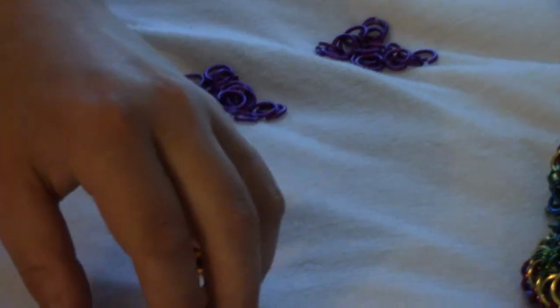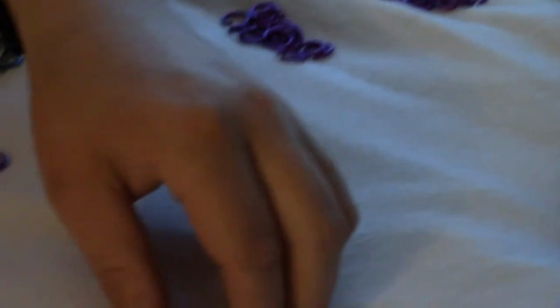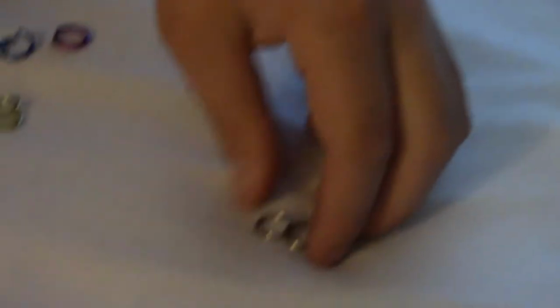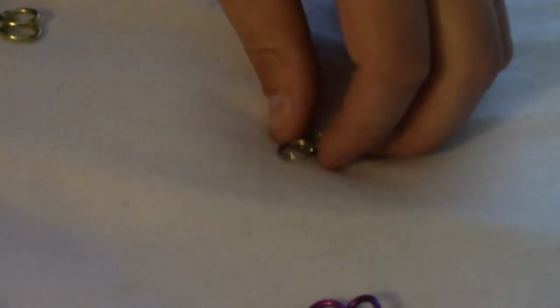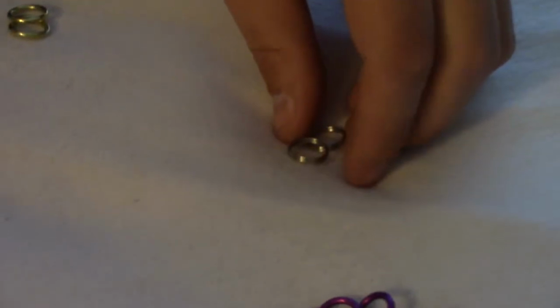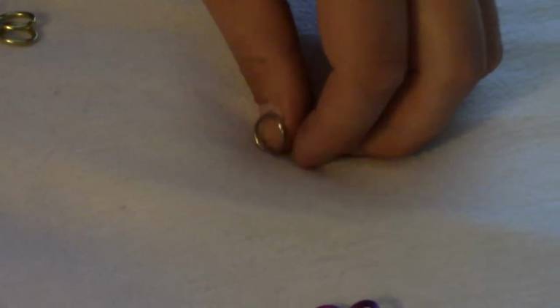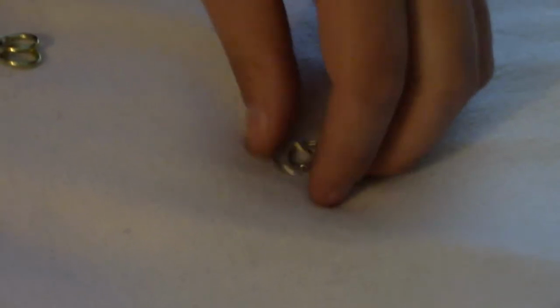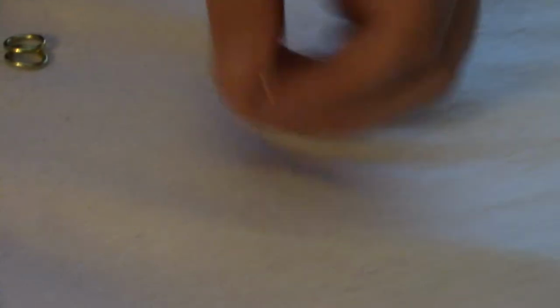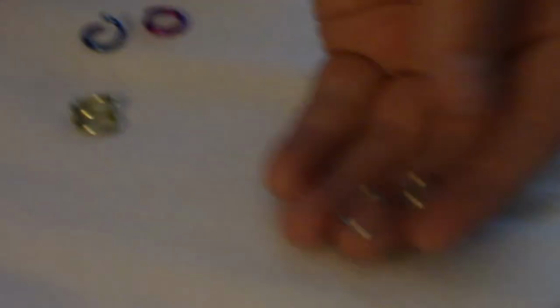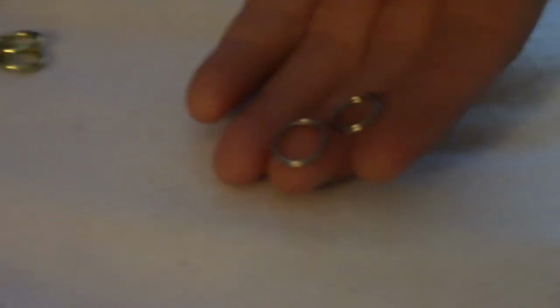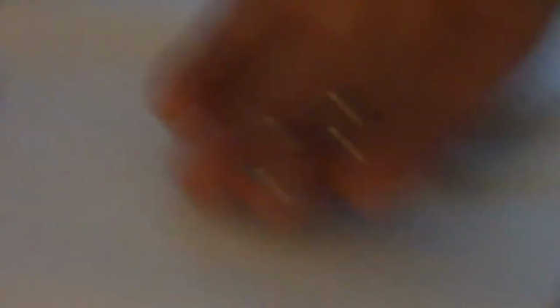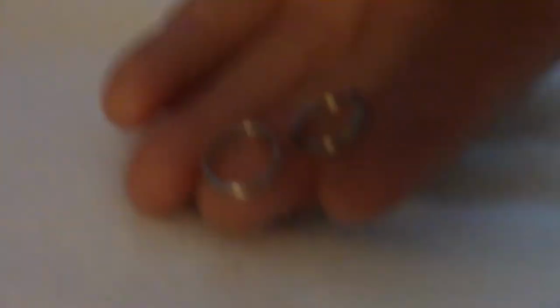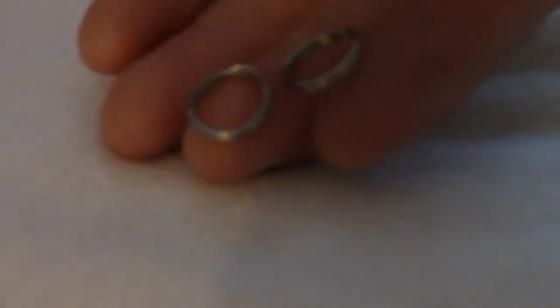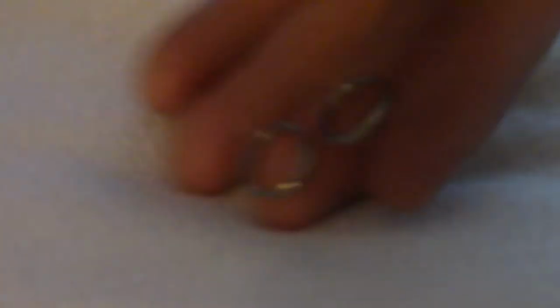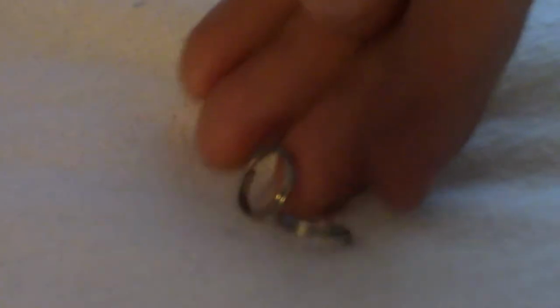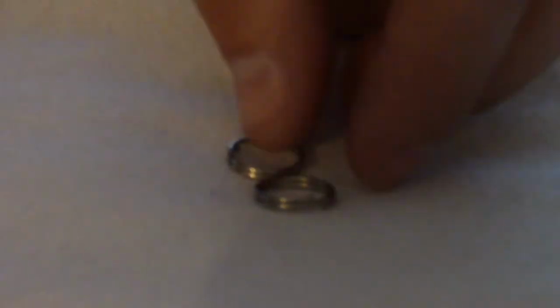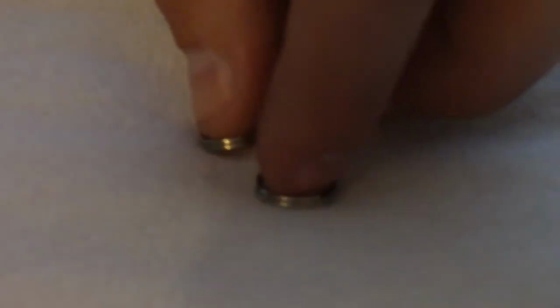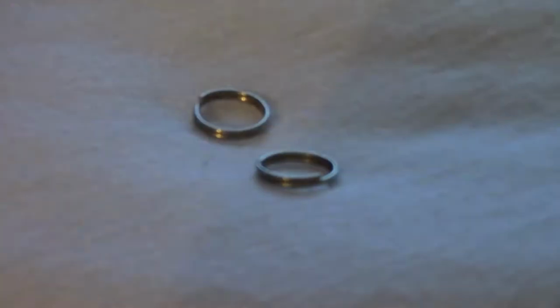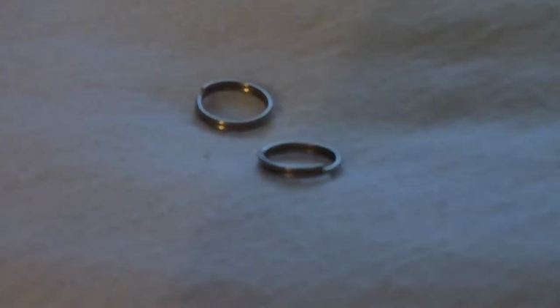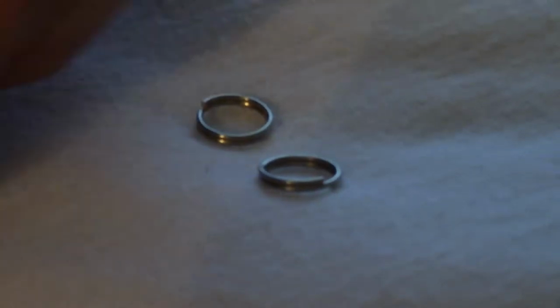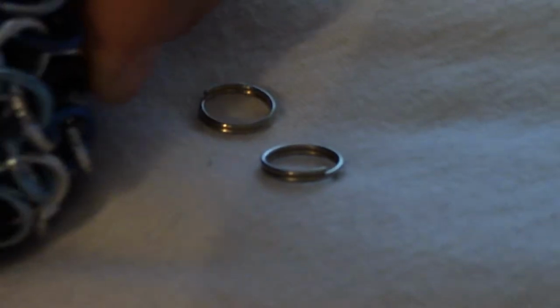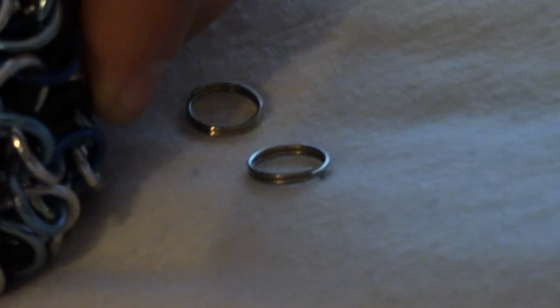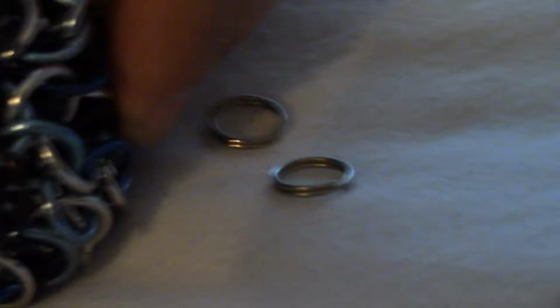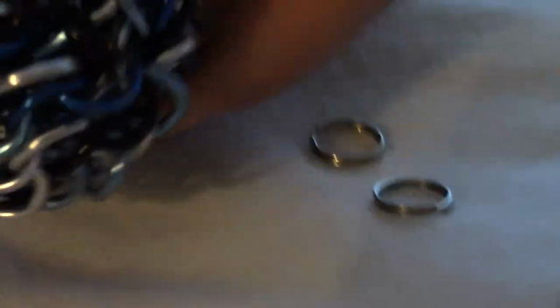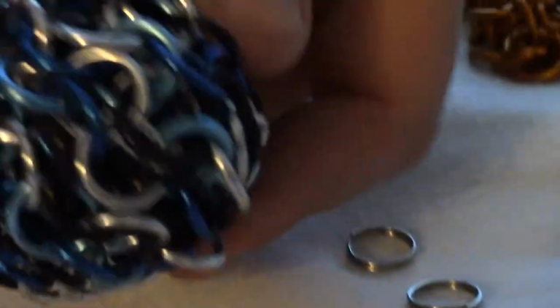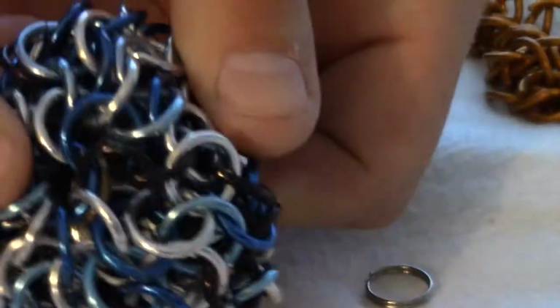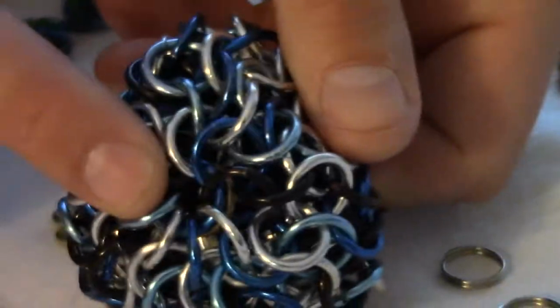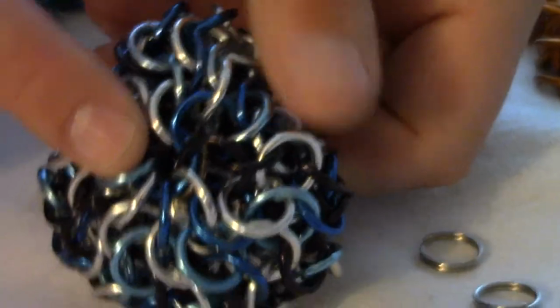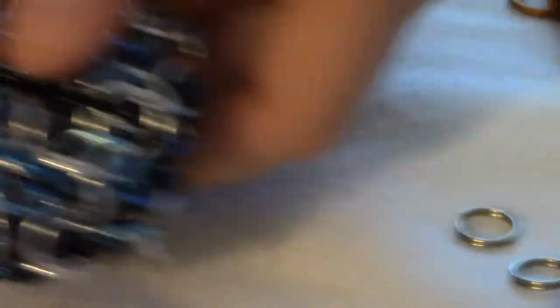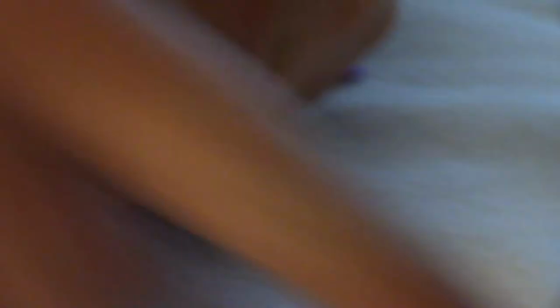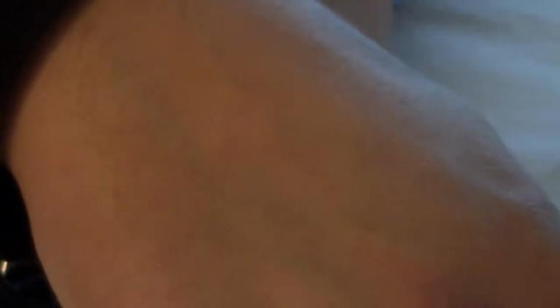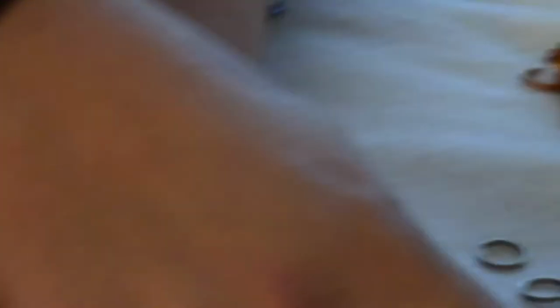There are two different kinds of rings. These are steel rings, and they are reinforcing. They go at the very top and the very bottom of the ball, or the very center of this thing.